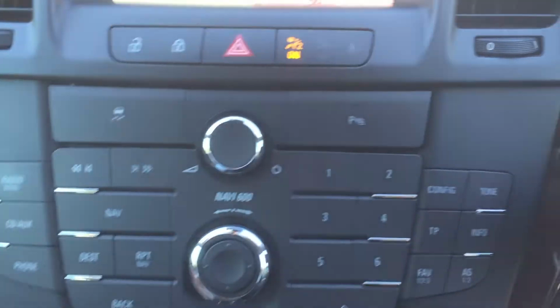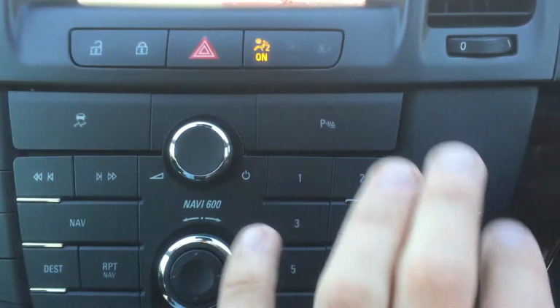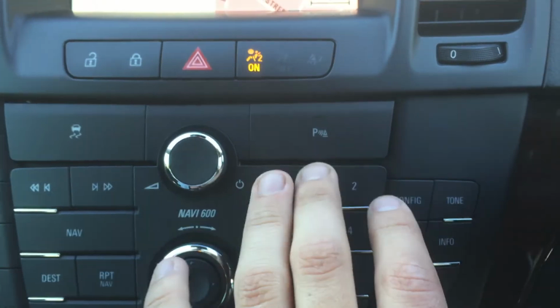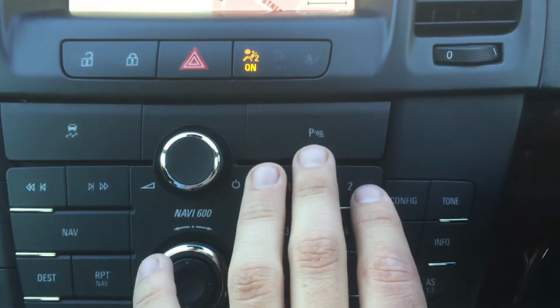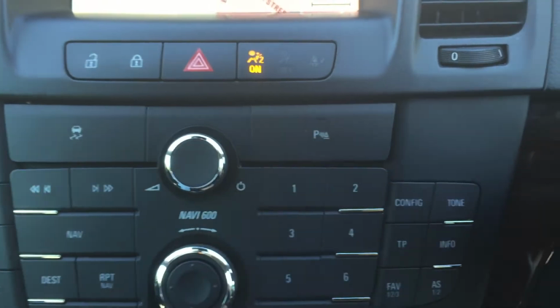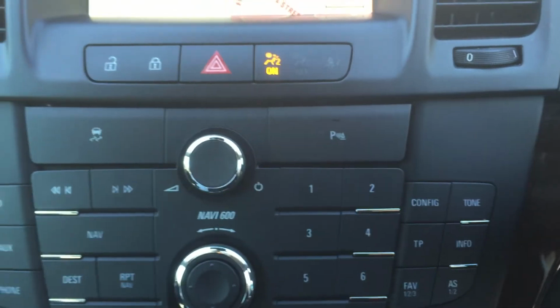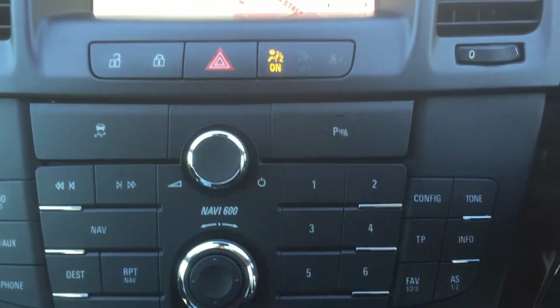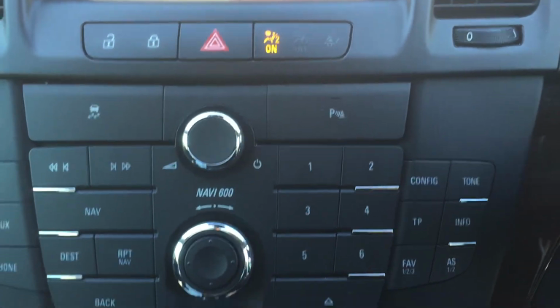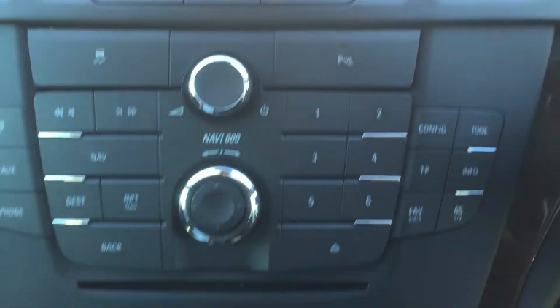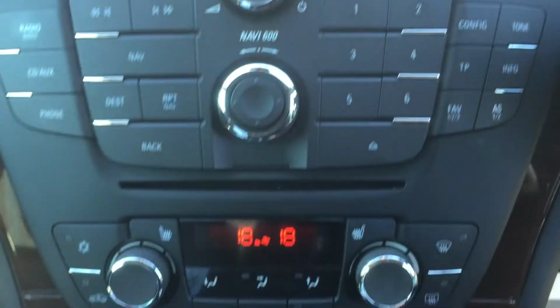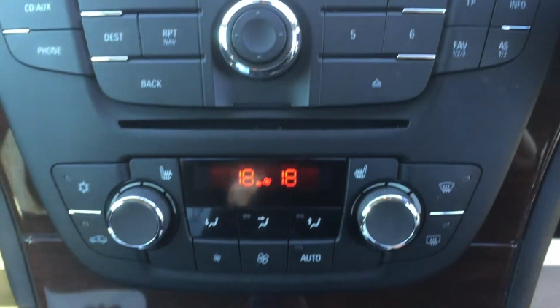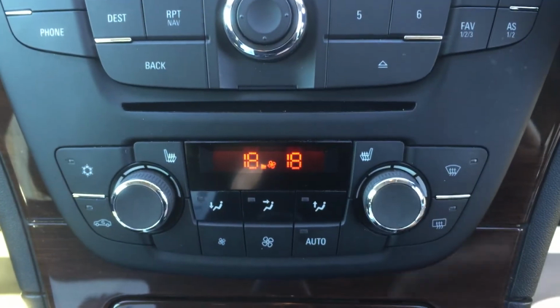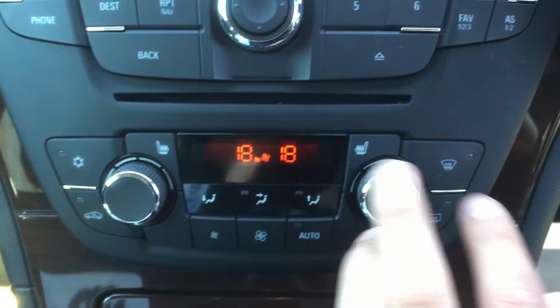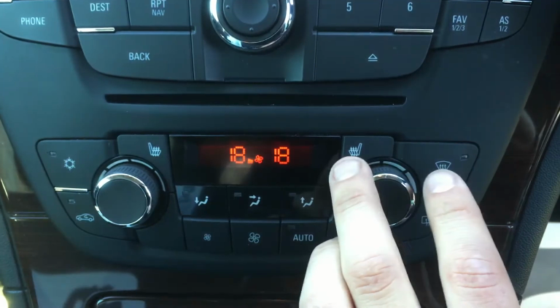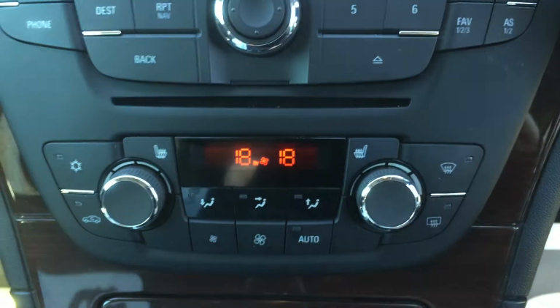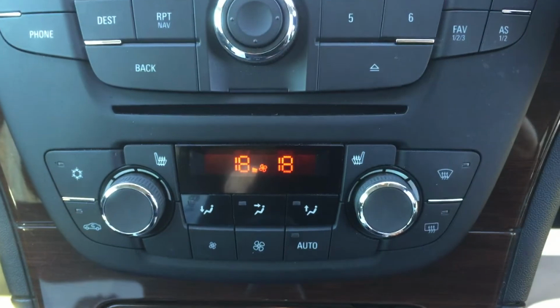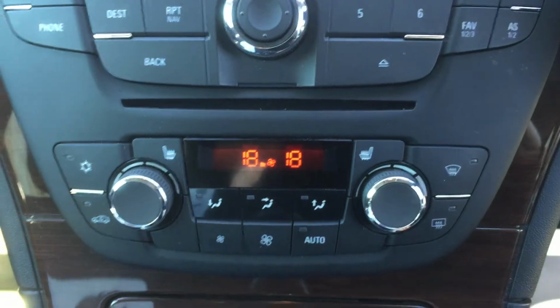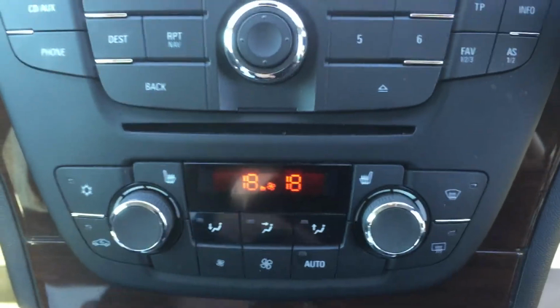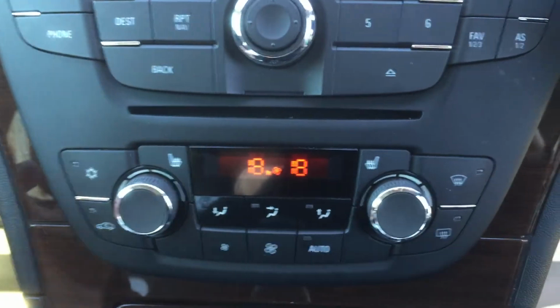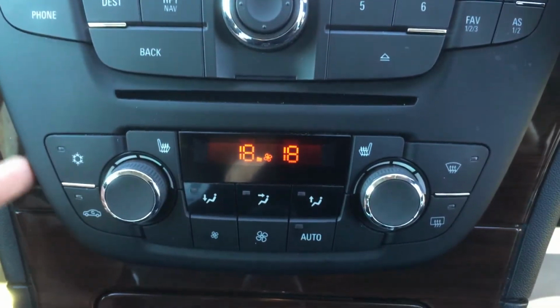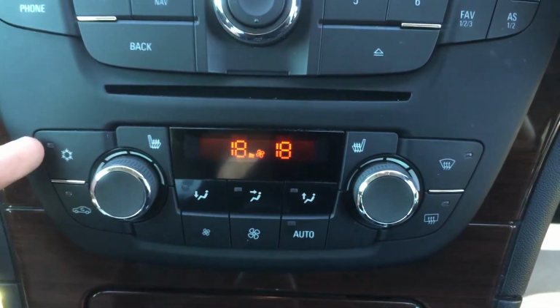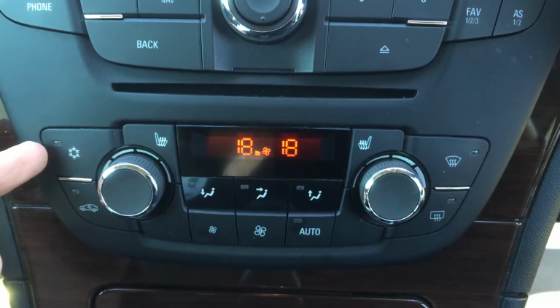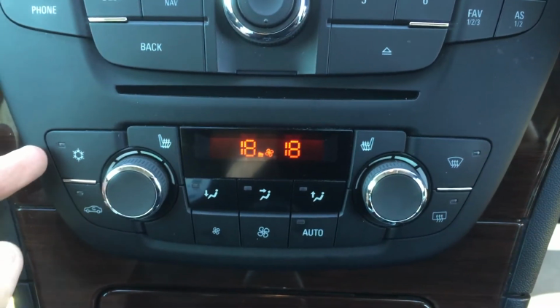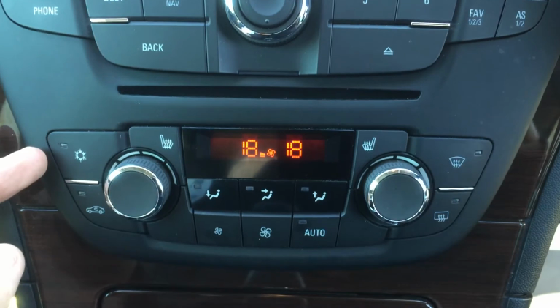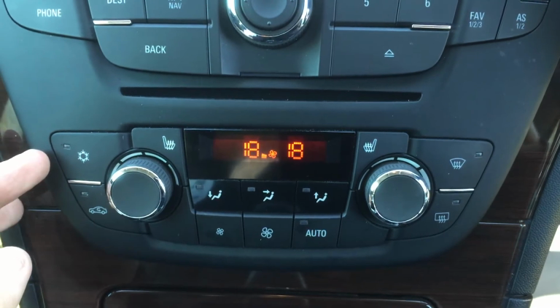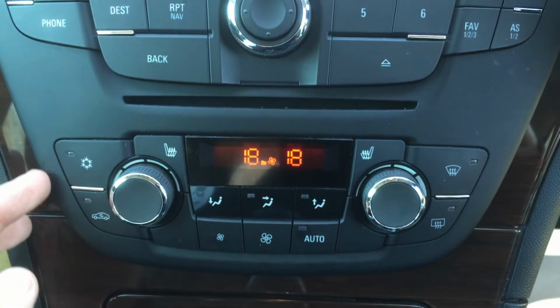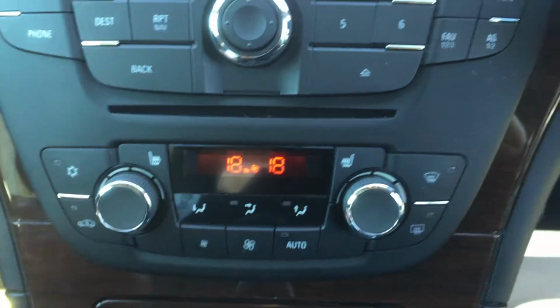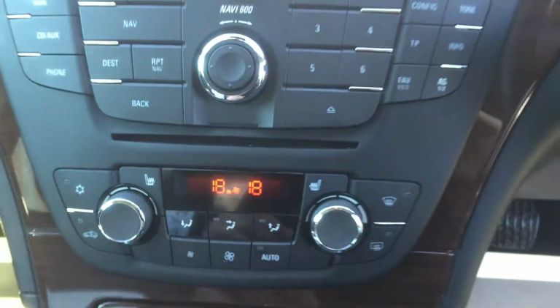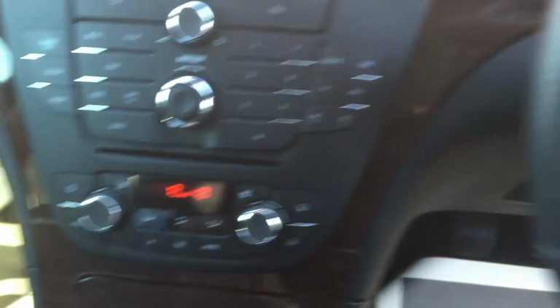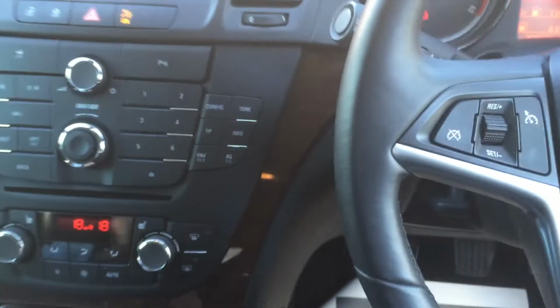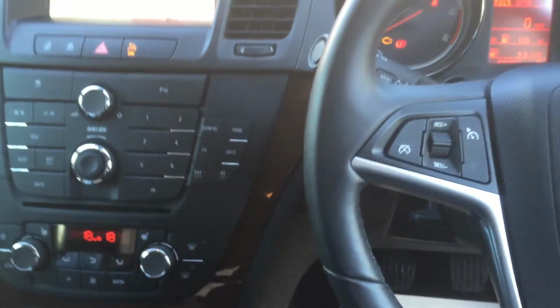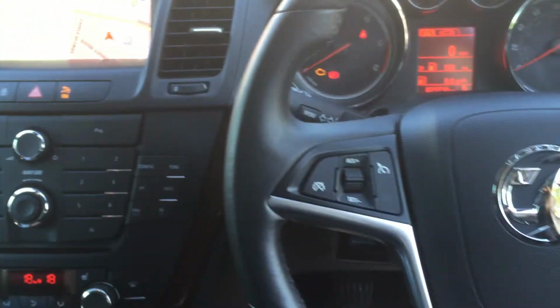You also have parking sensors, fully heated front seats, and air conditioning. There are also handheld controls on your steering wheel.